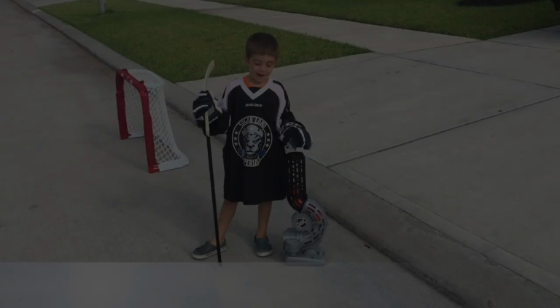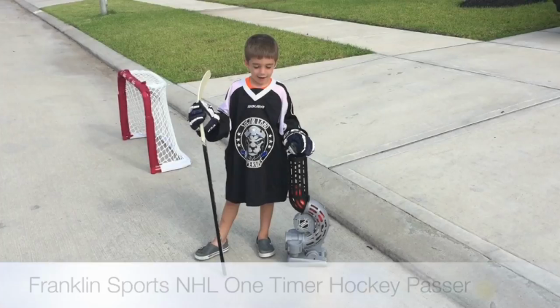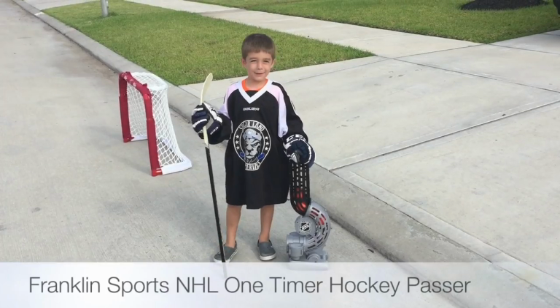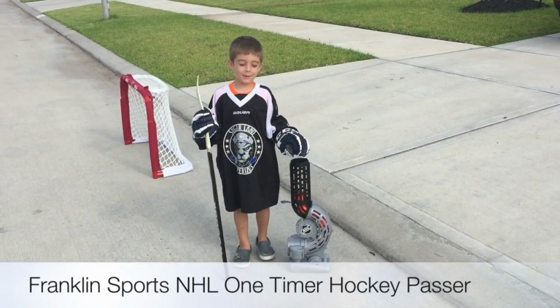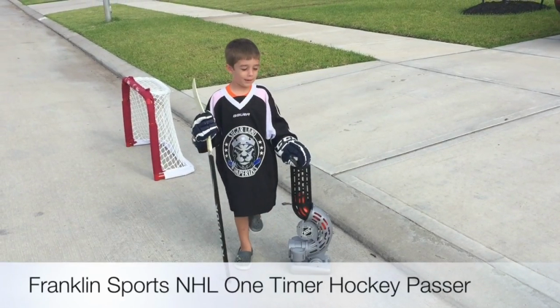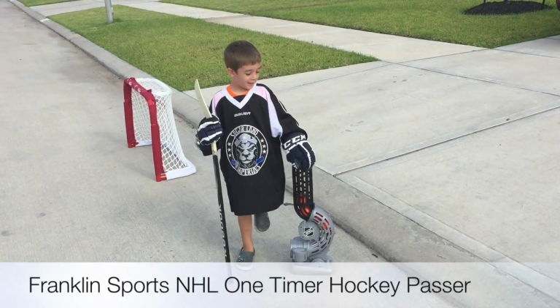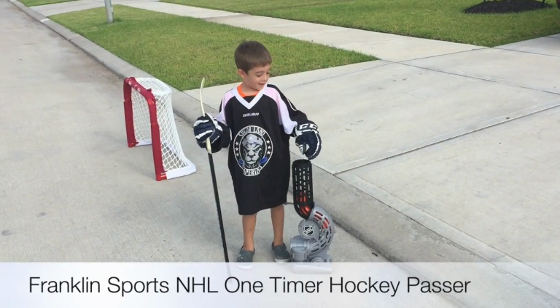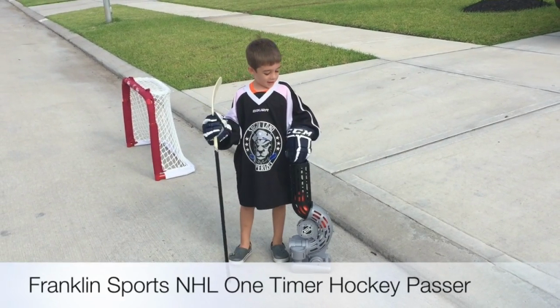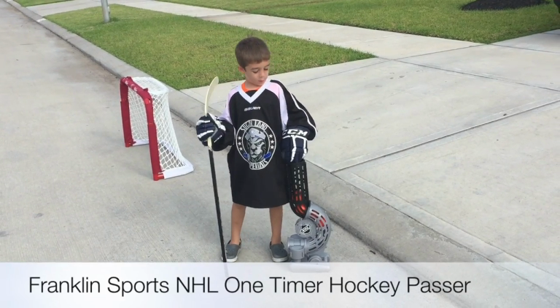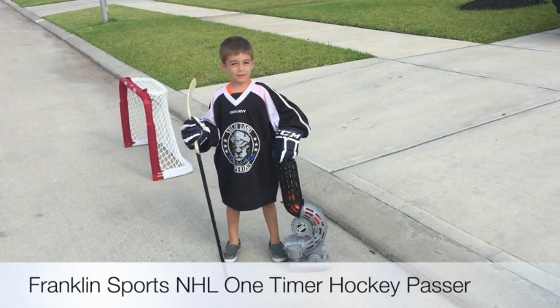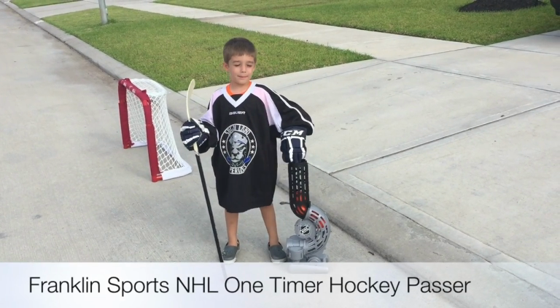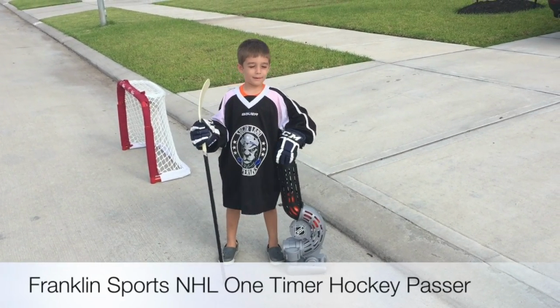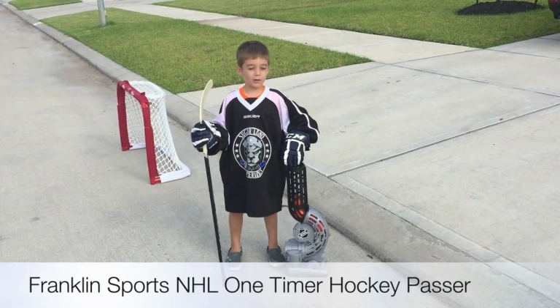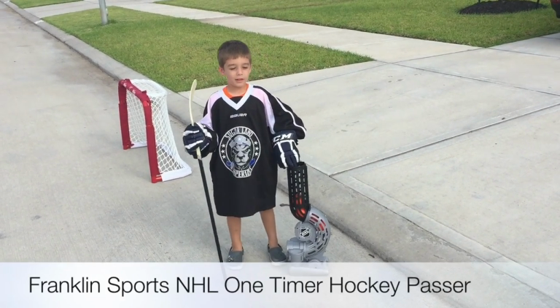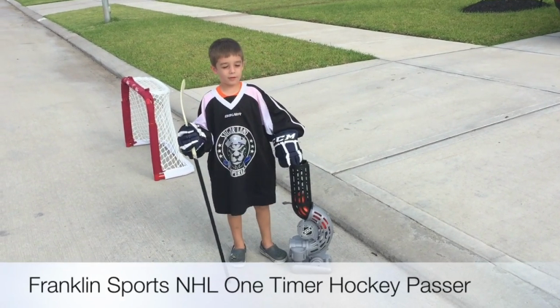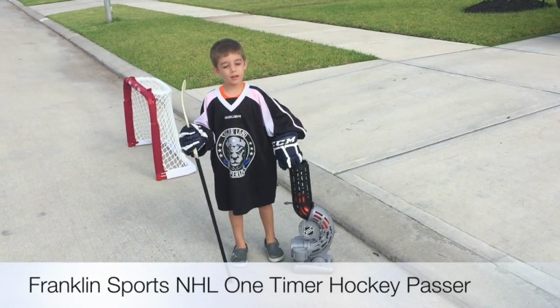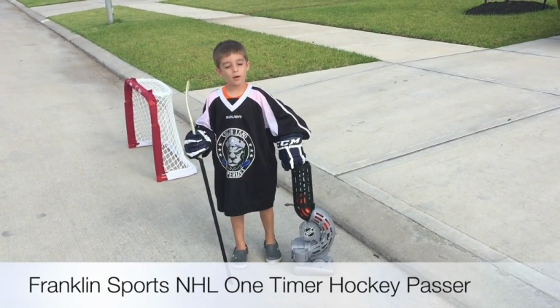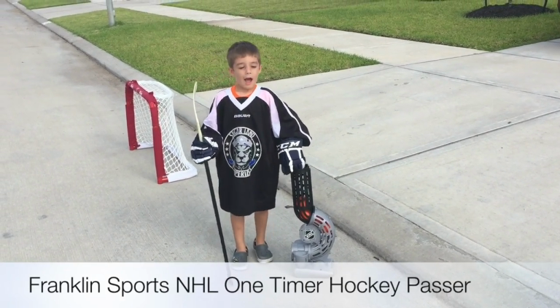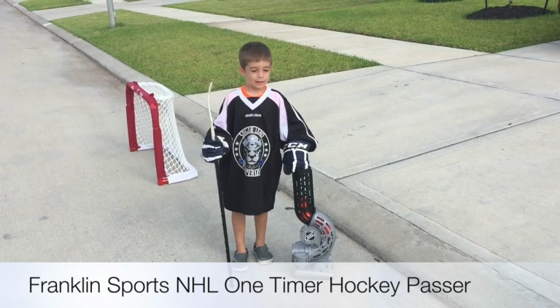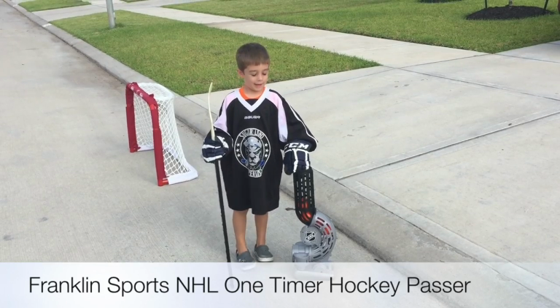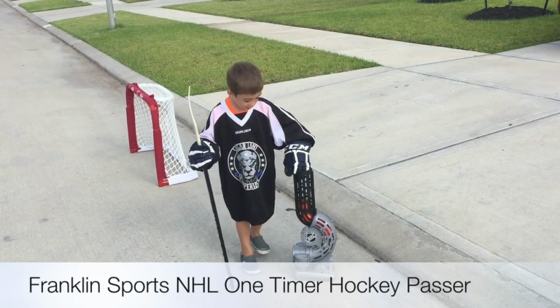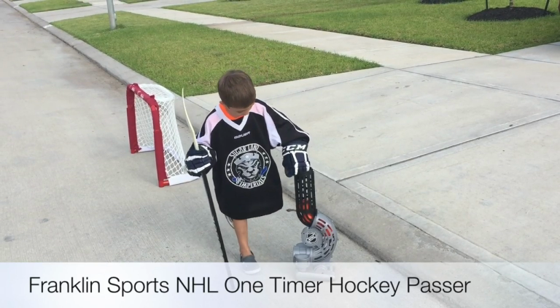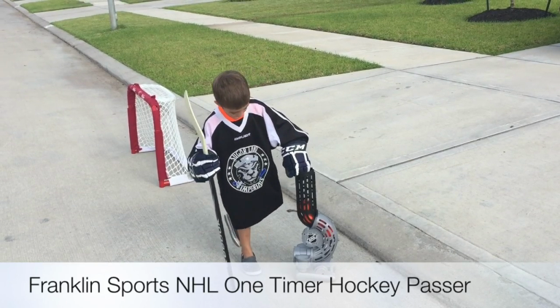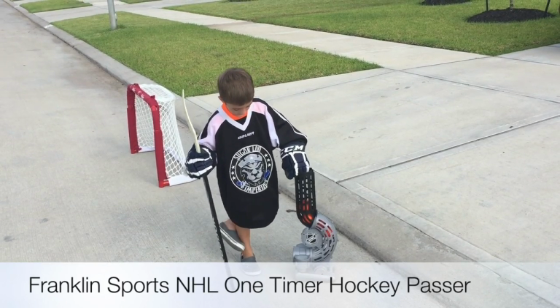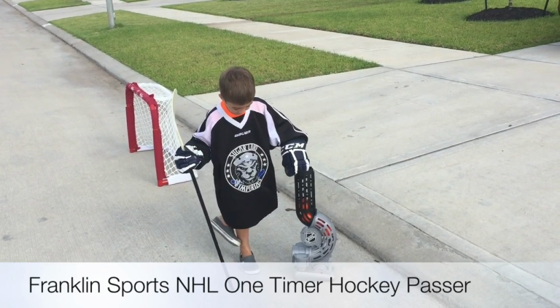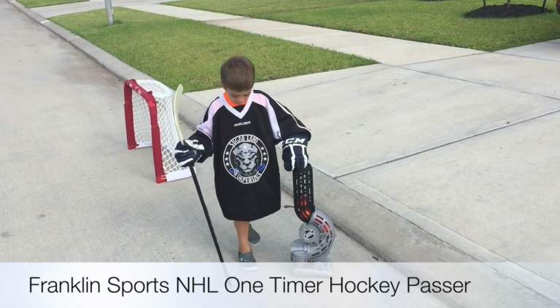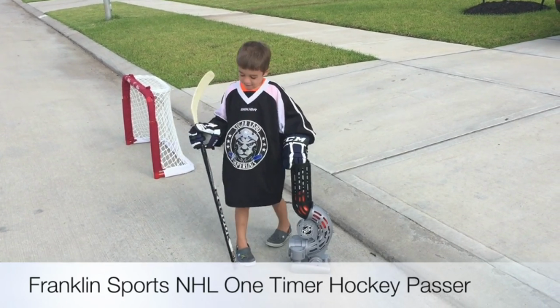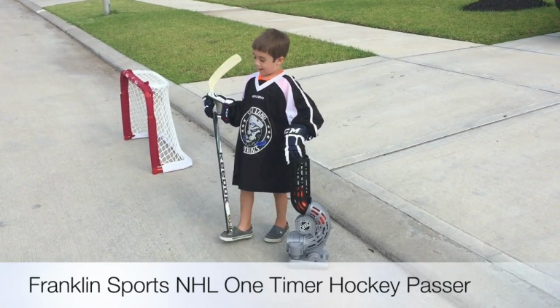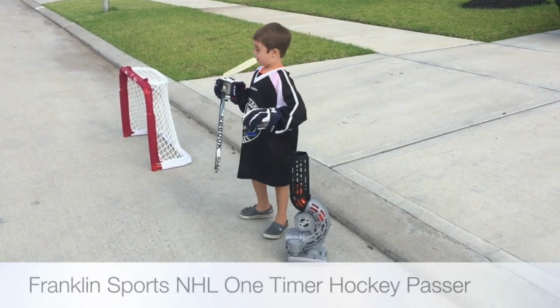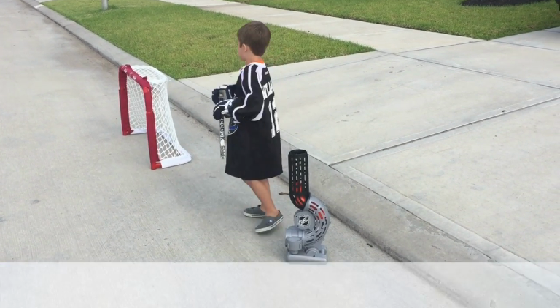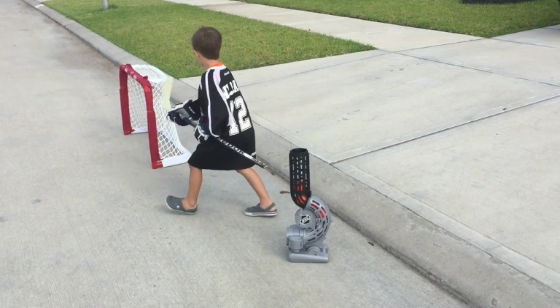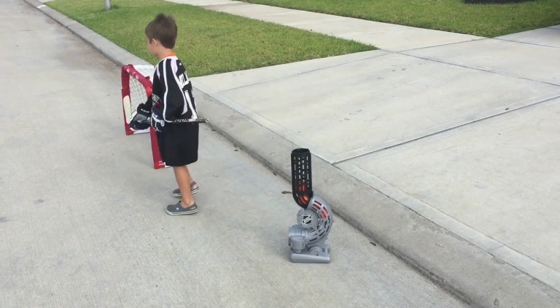Hi, I'm Brady Michael Williams, and I'm going to be reviewing the Franklin Hockey NHL One-Timer Passer, and this is how it works.